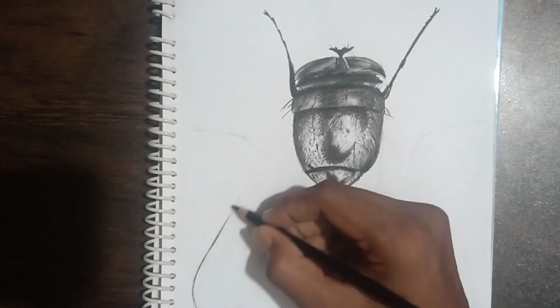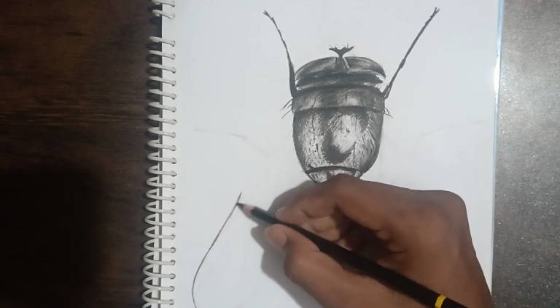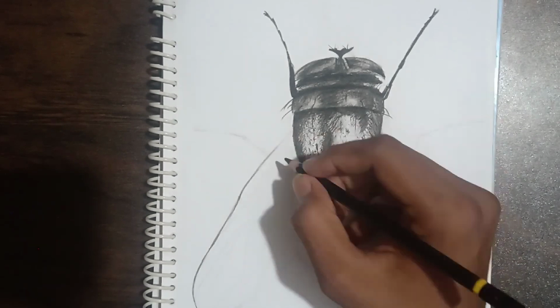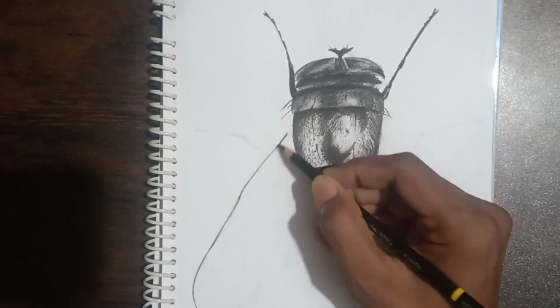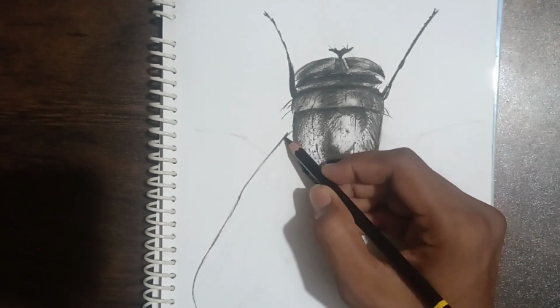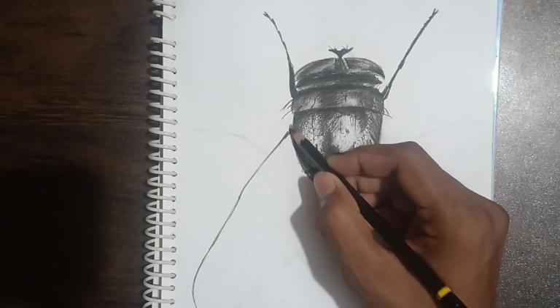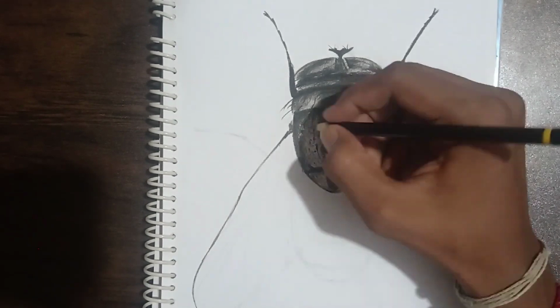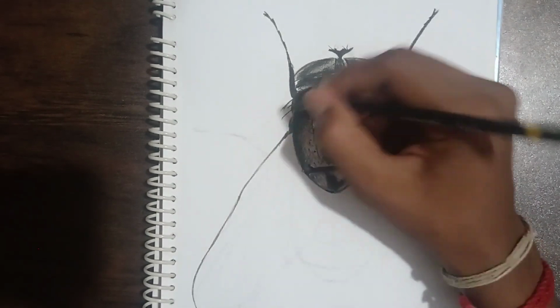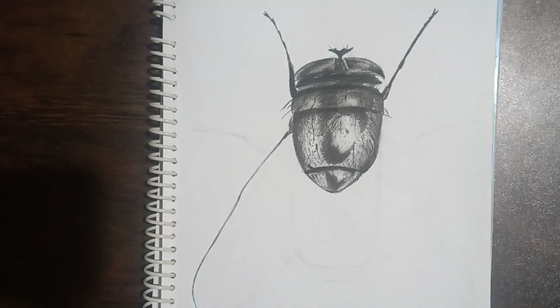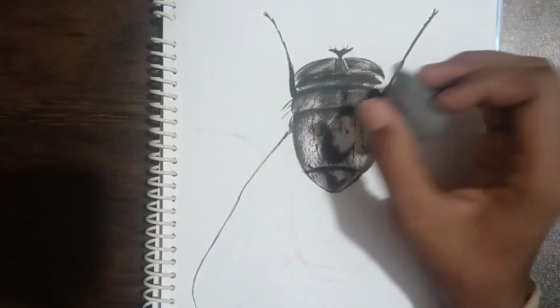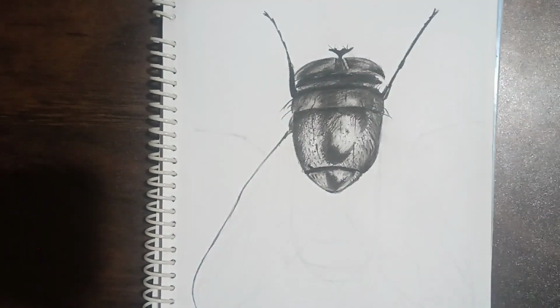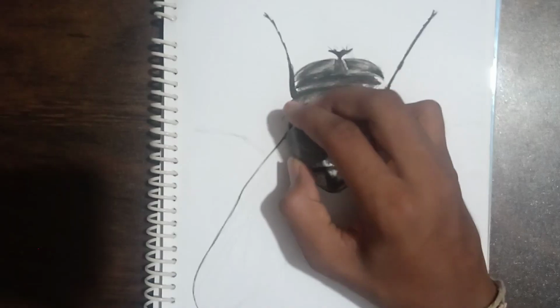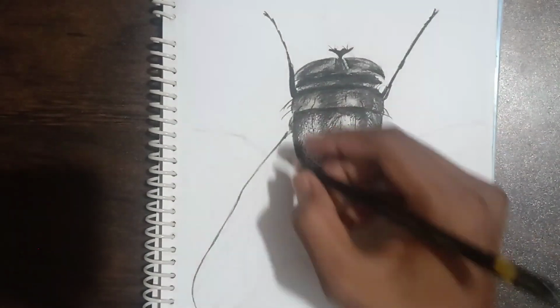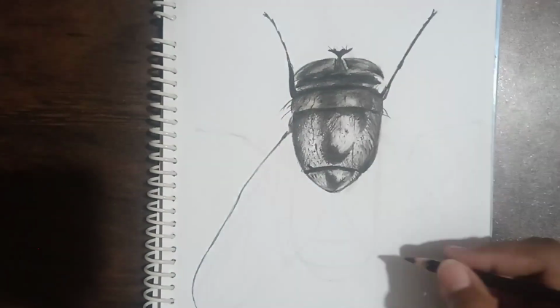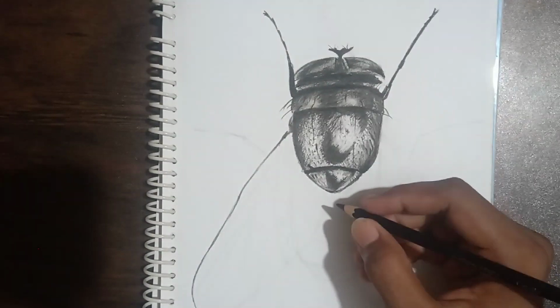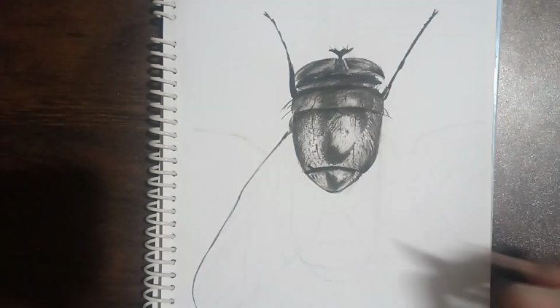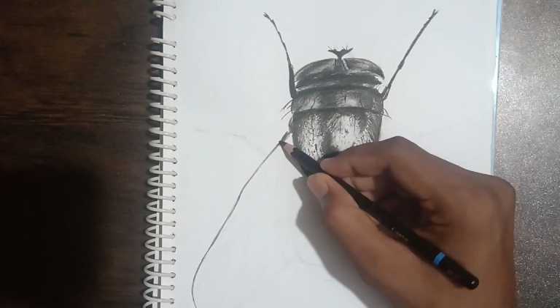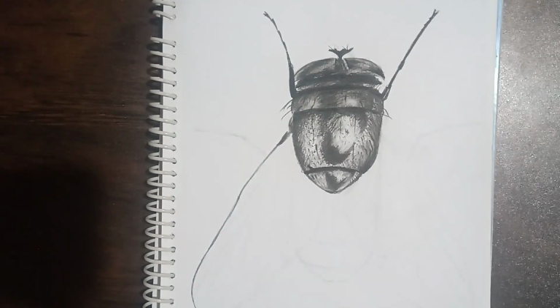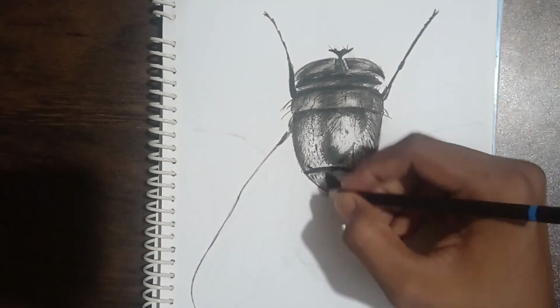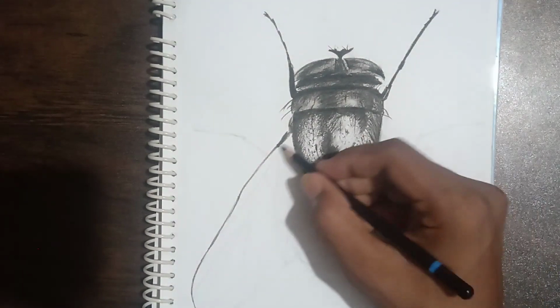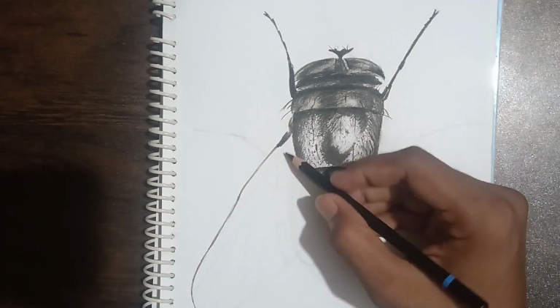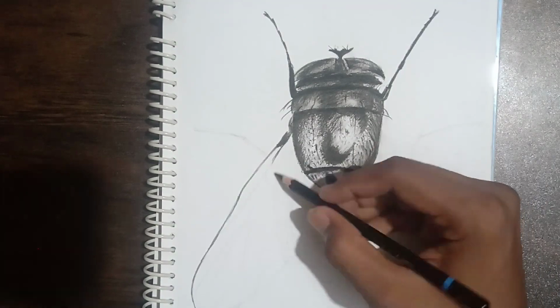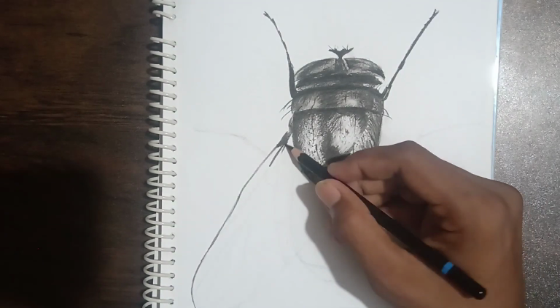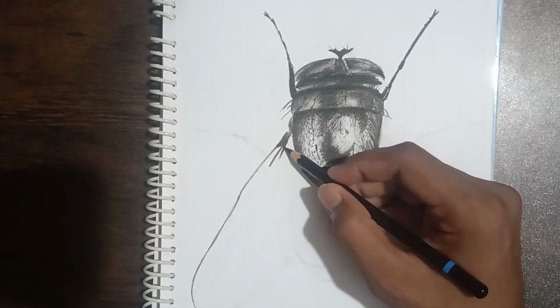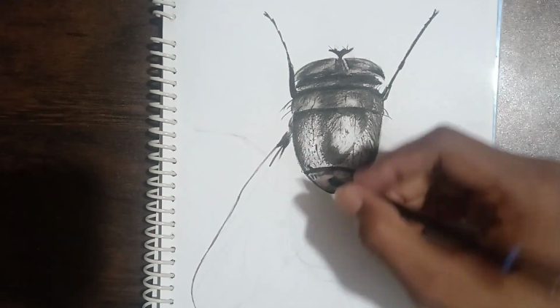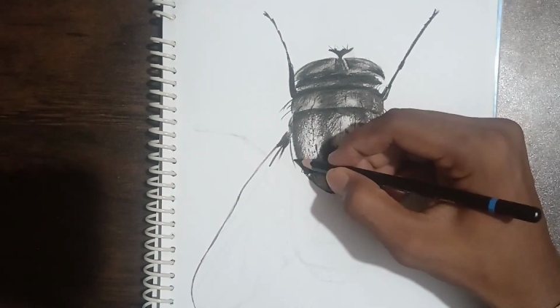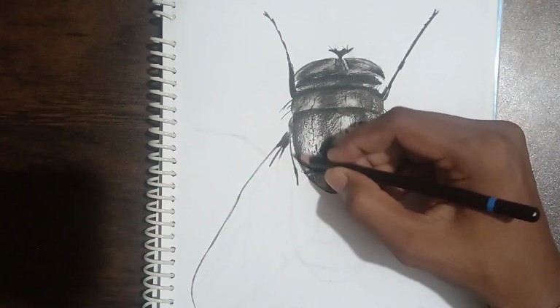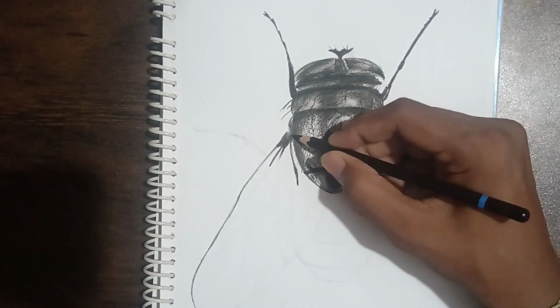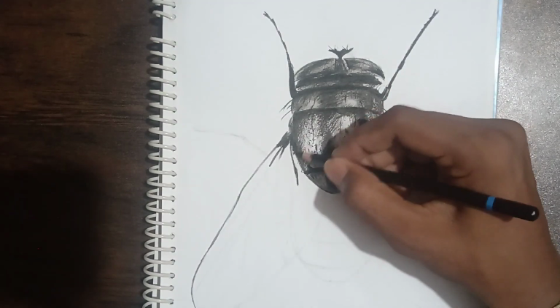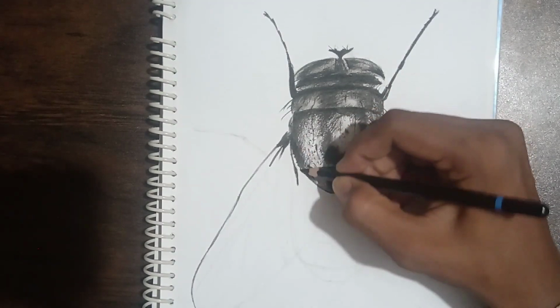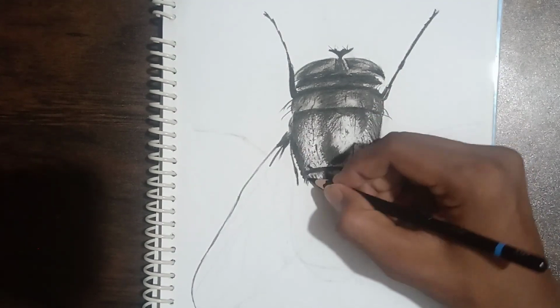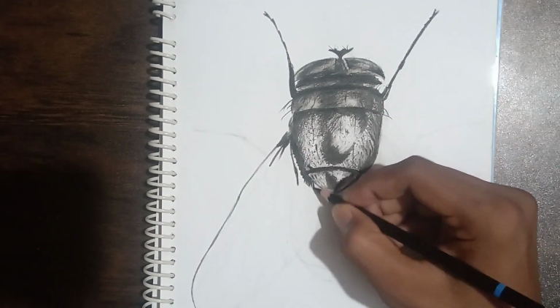Friends, now I'm drawing the wings. The length of the wings will be the same as the length of the body, so just do it like that.